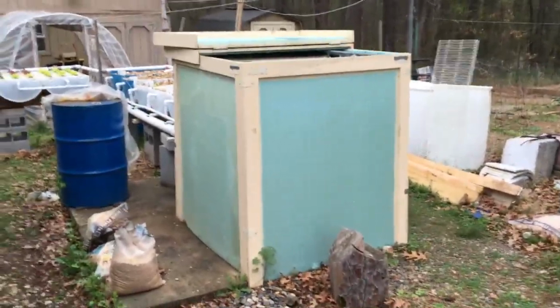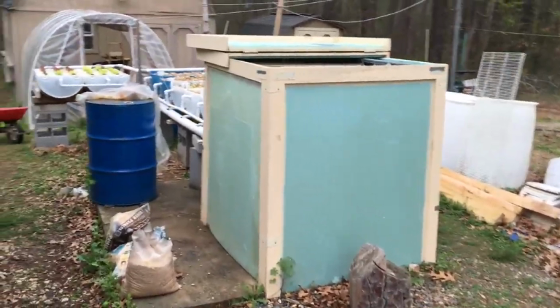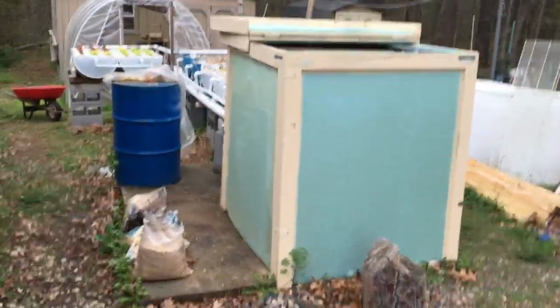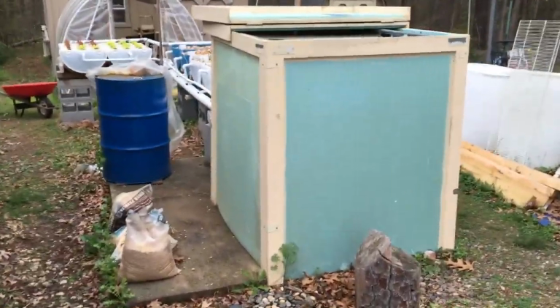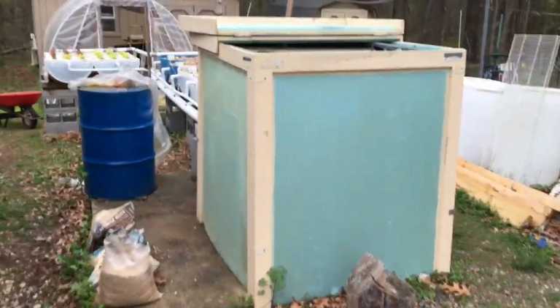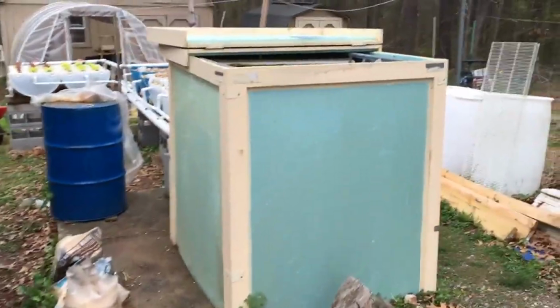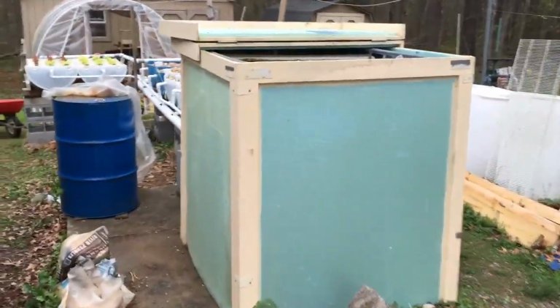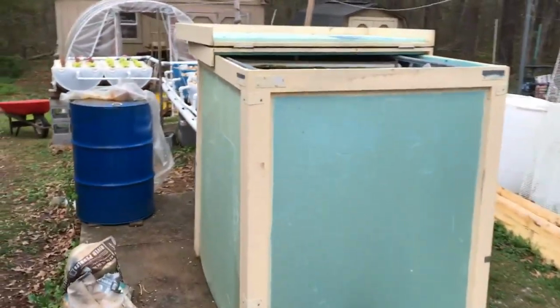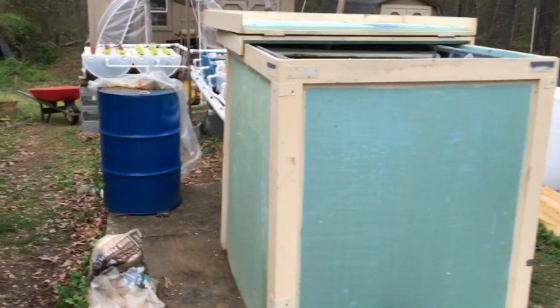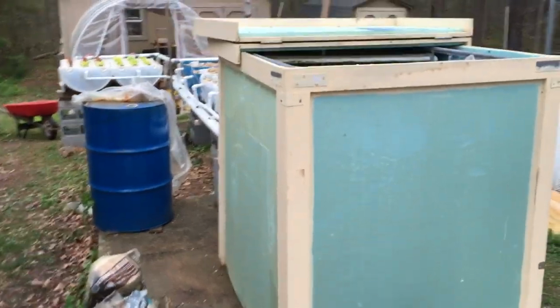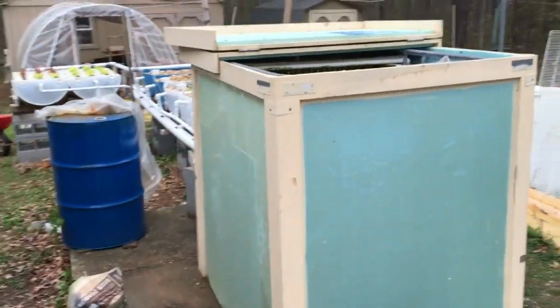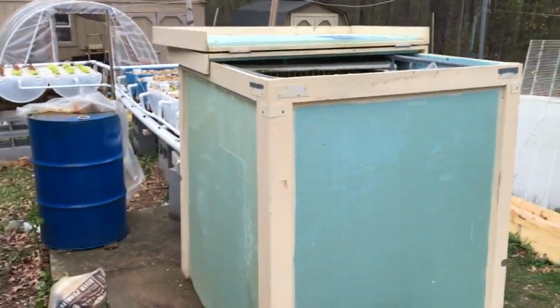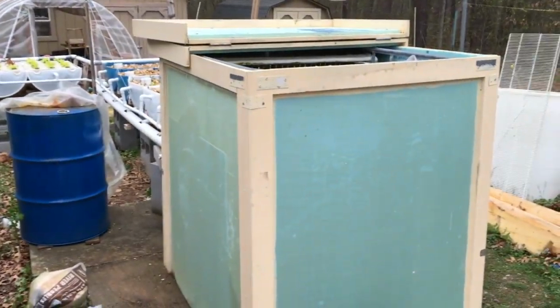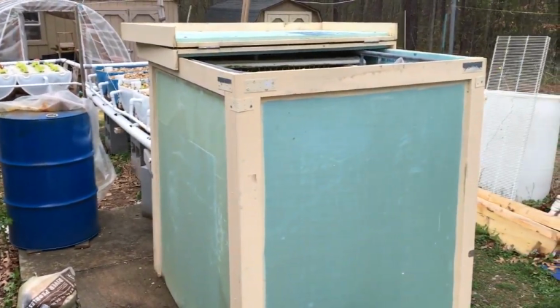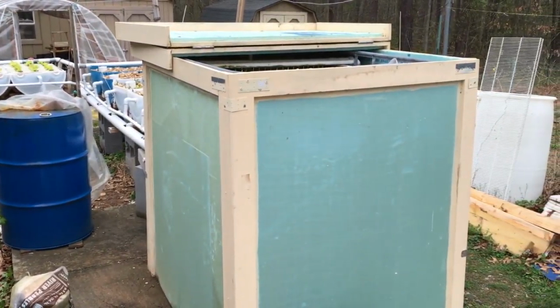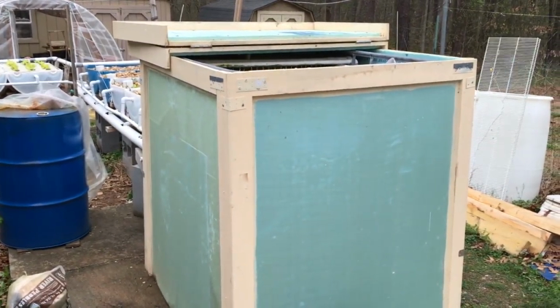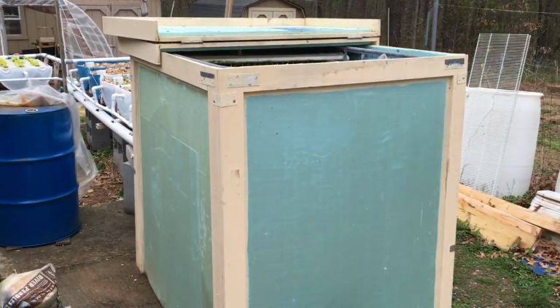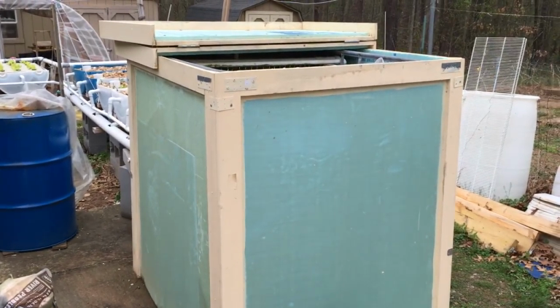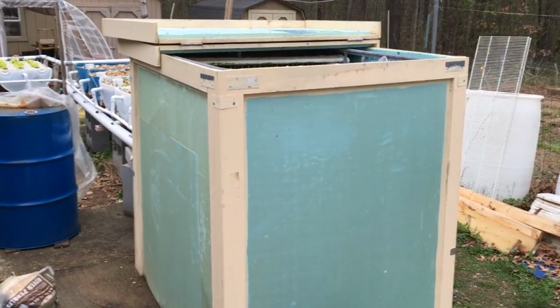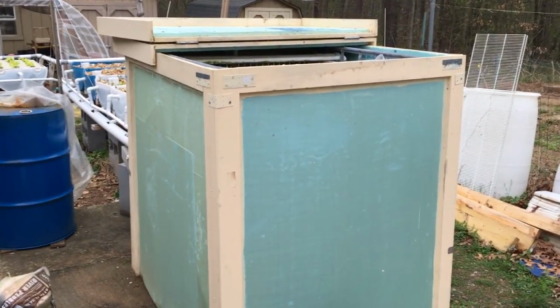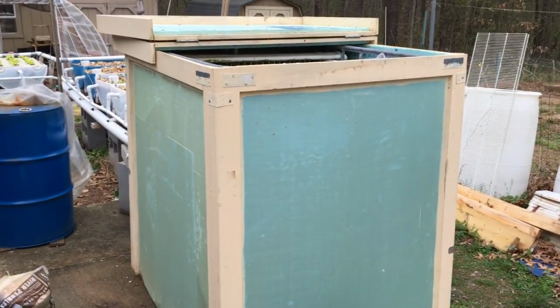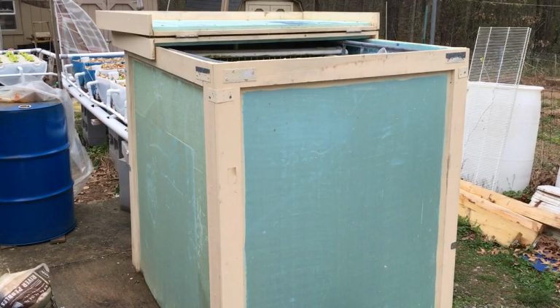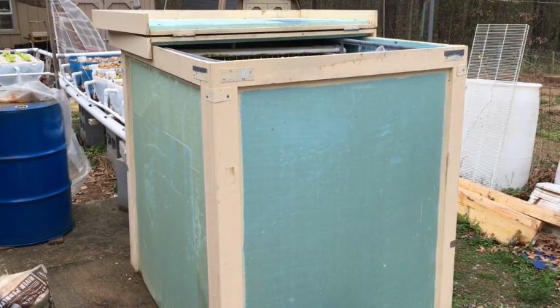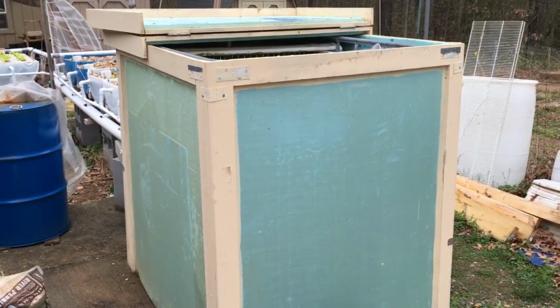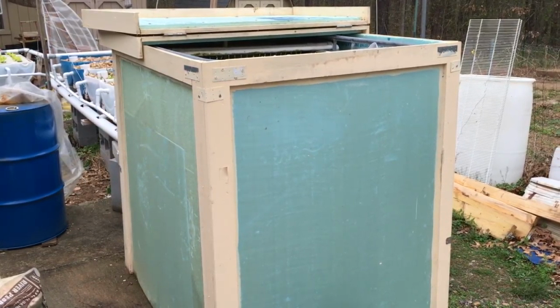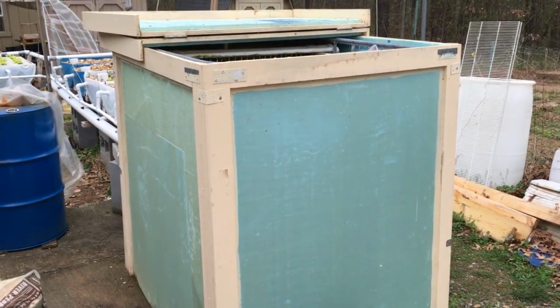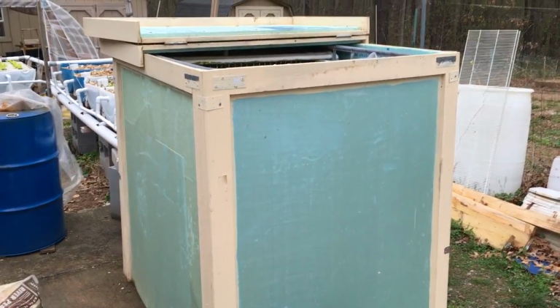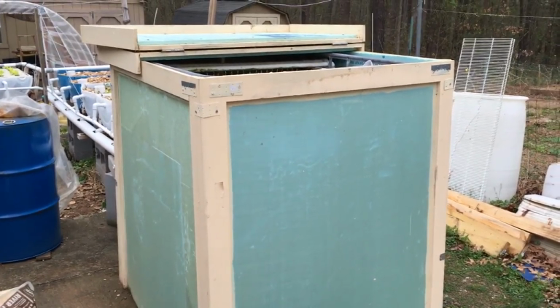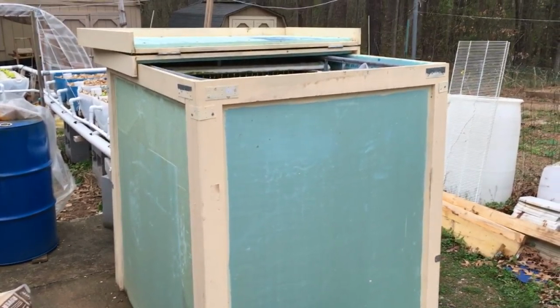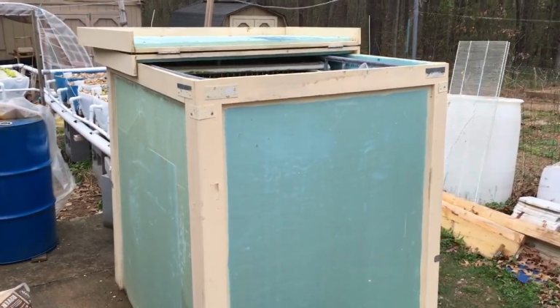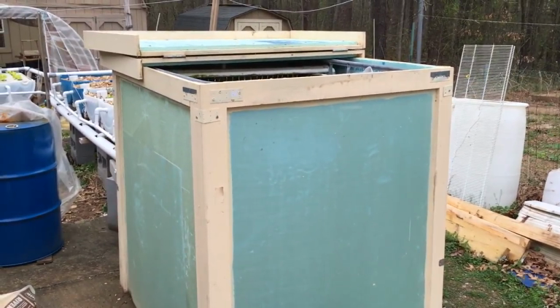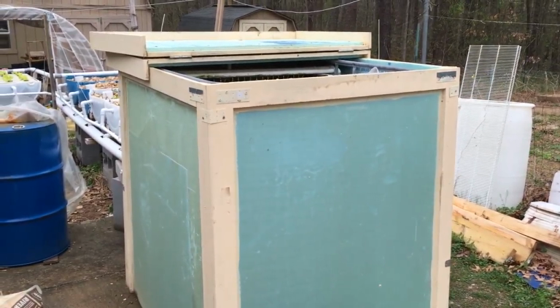There's a quick tour of the aquaponics system. The big box is the fish tank with insulation around it to keep it from getting too hot in the summer, too cold in the winter.